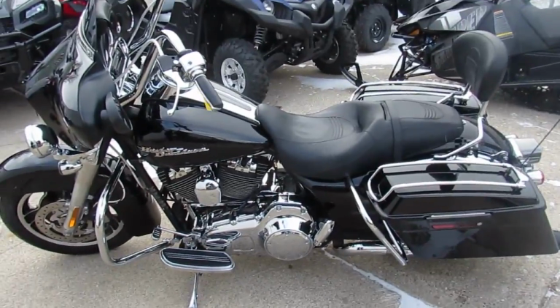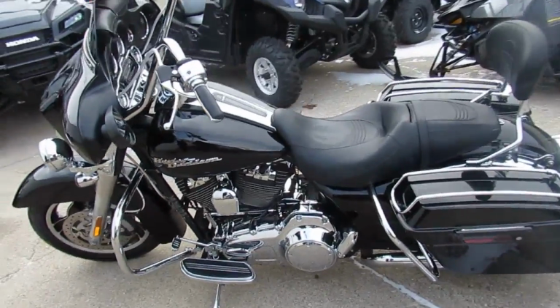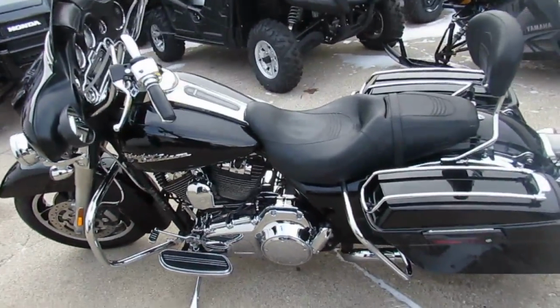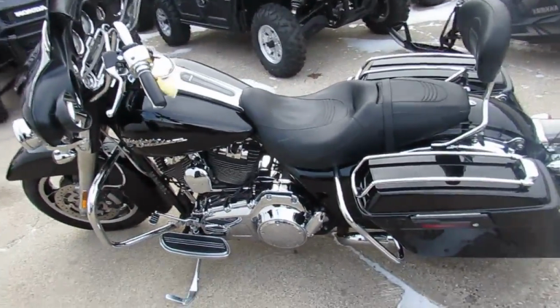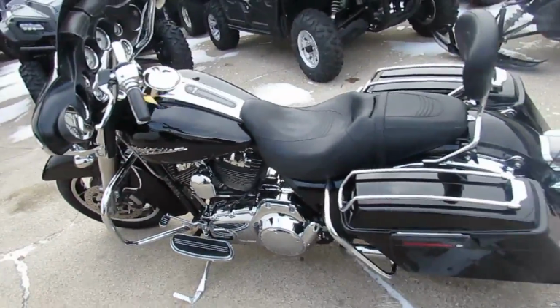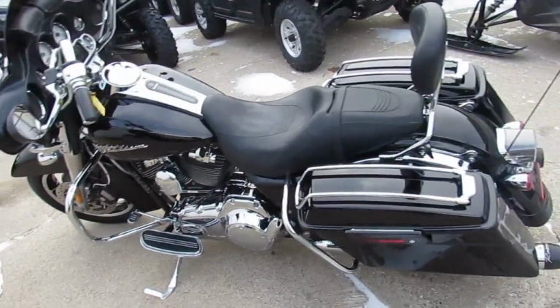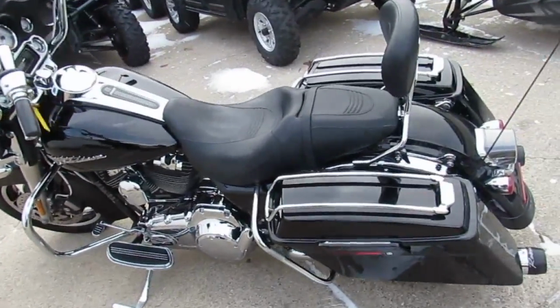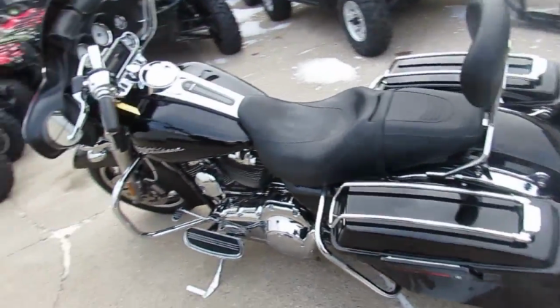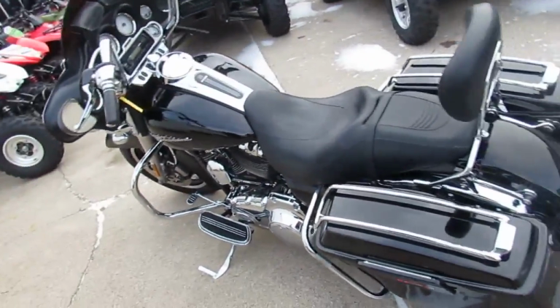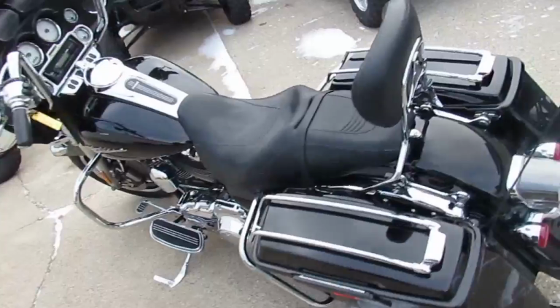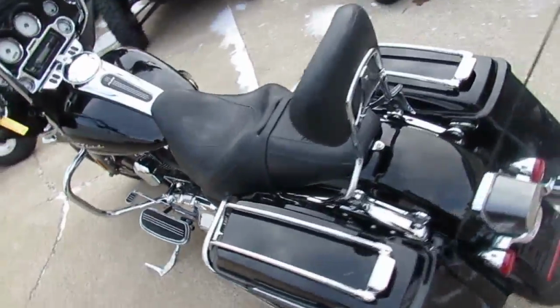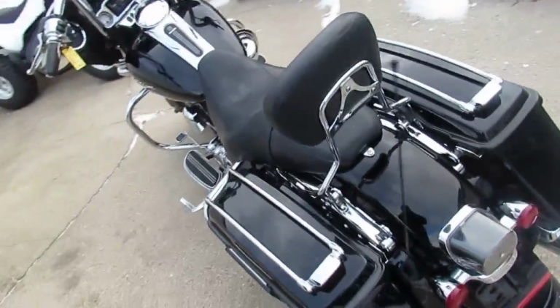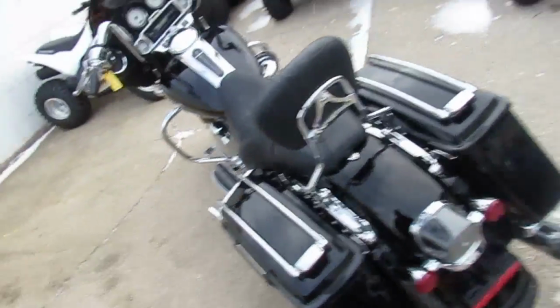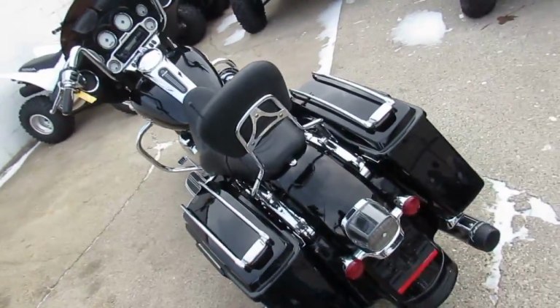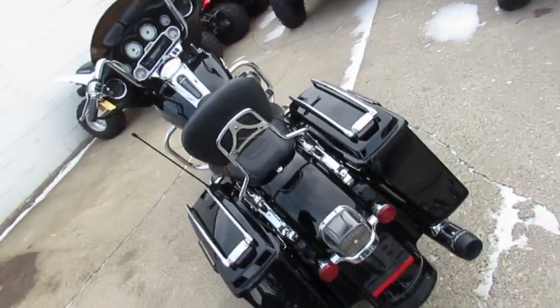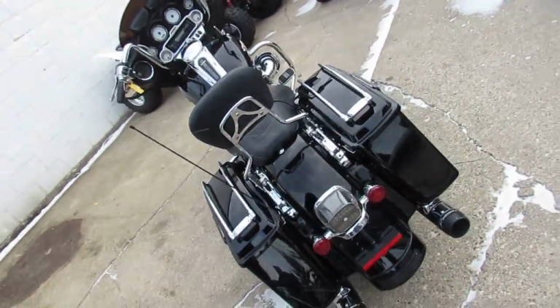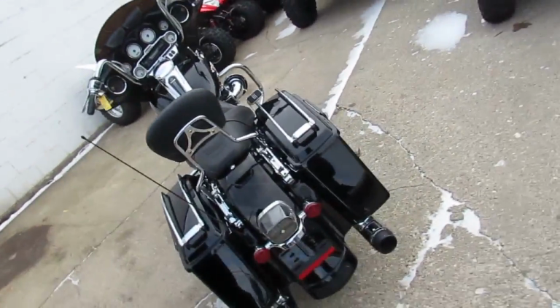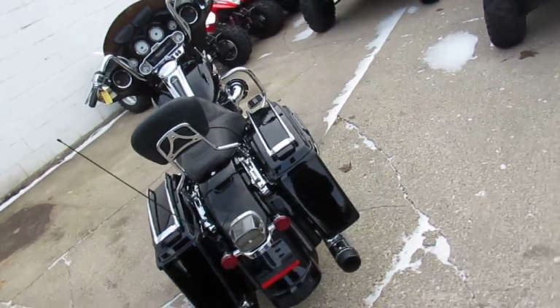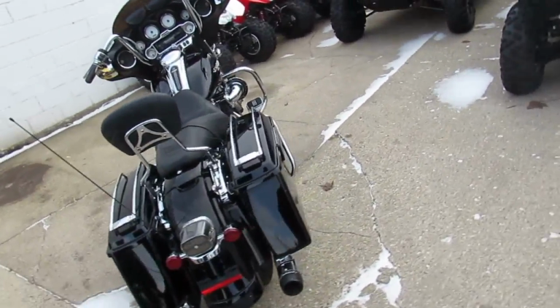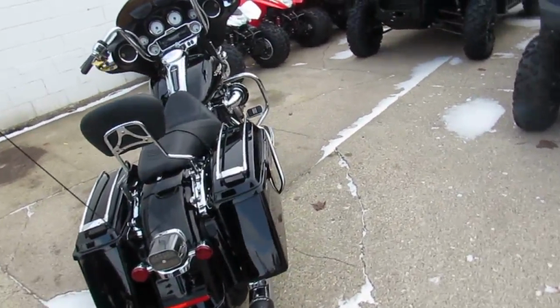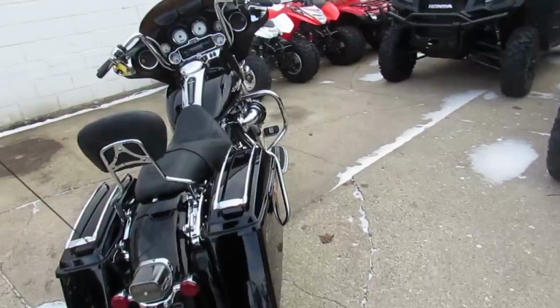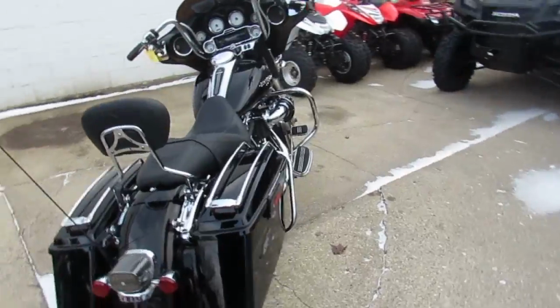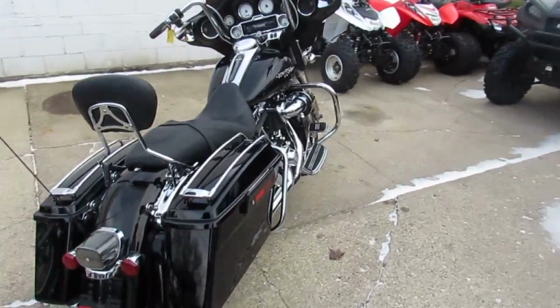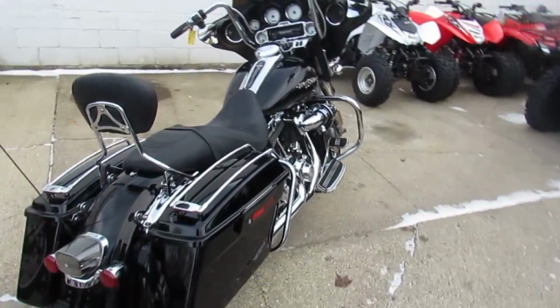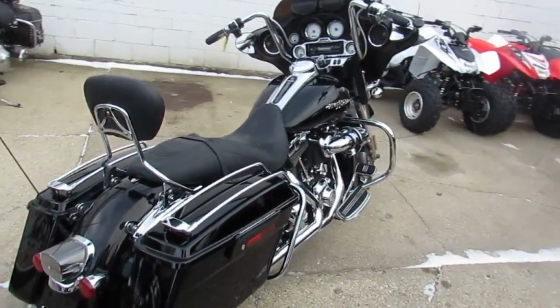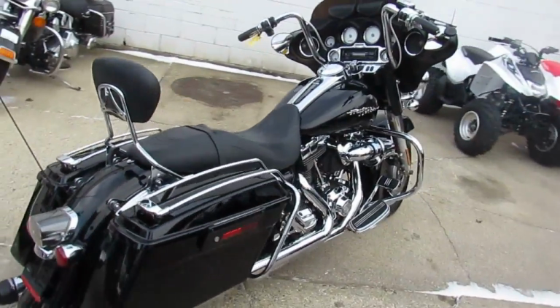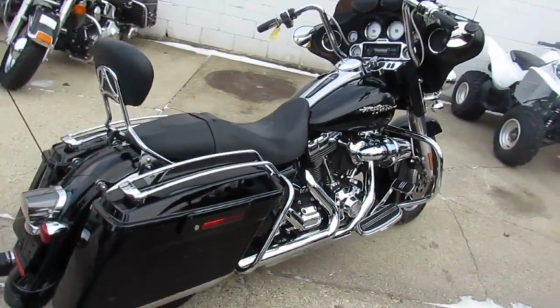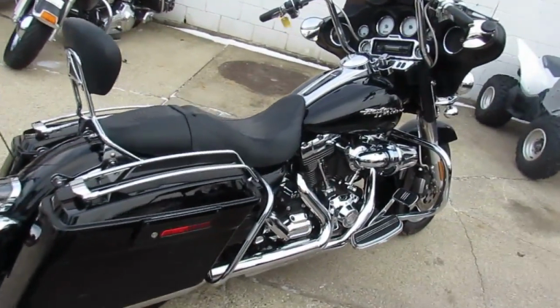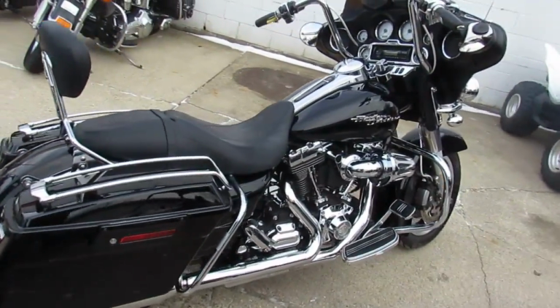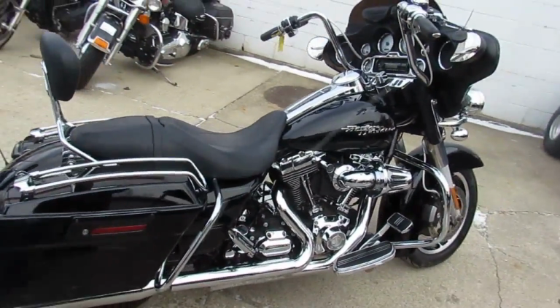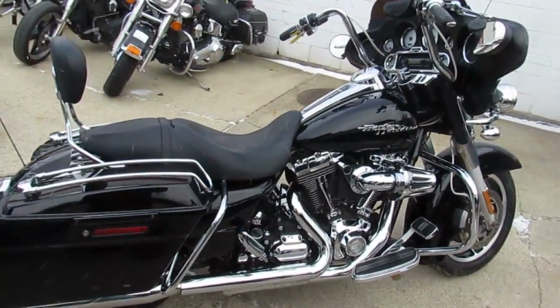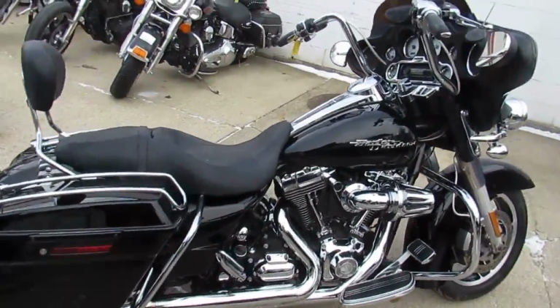Hey everybody, we've got a used Harley-Davidson Street Glide for sale, only $11,900. This bike is in vivid black gloss paint, tons of extra chrome, dual Reinhardt exhaust, Screaming Eagle air intake, chrome switches and controls. This is one sharp Street Glide.